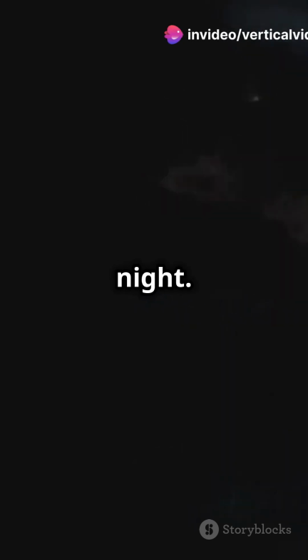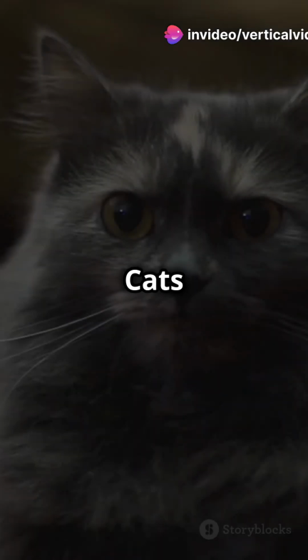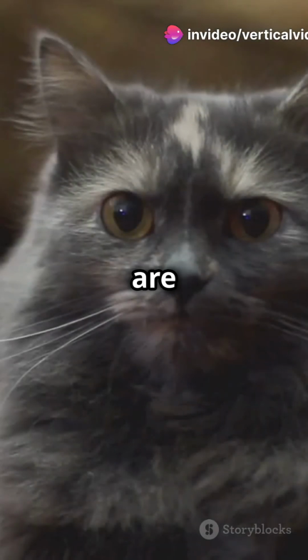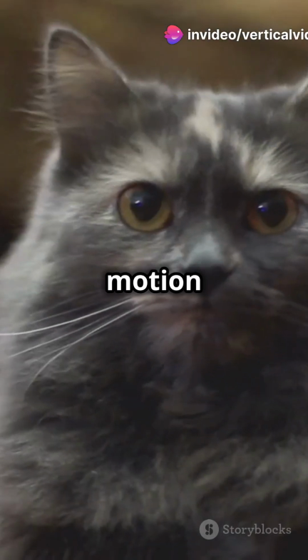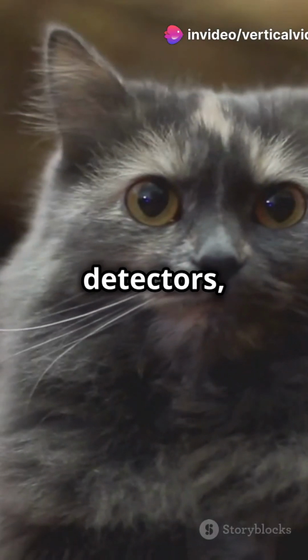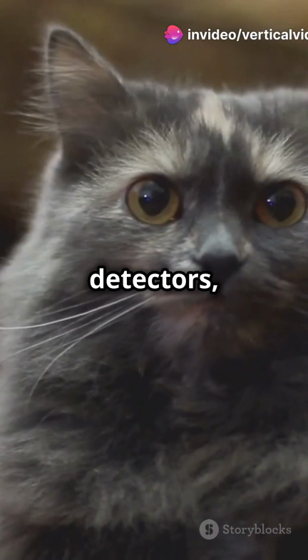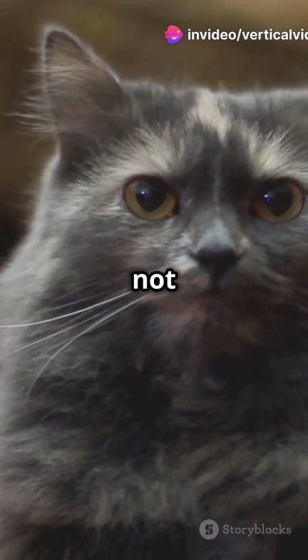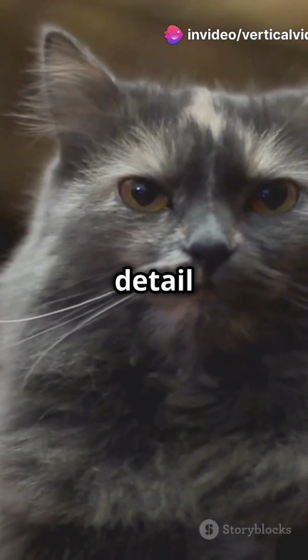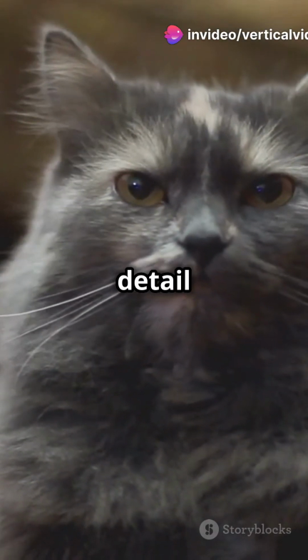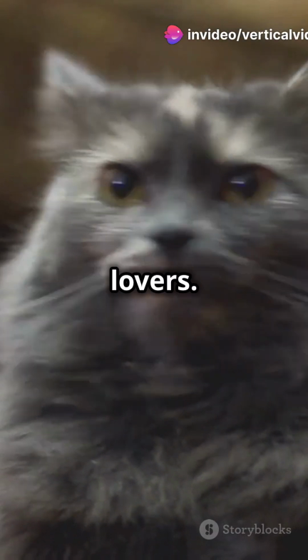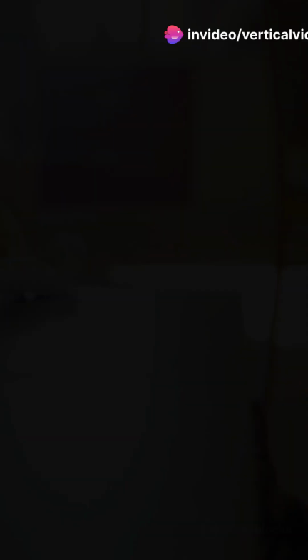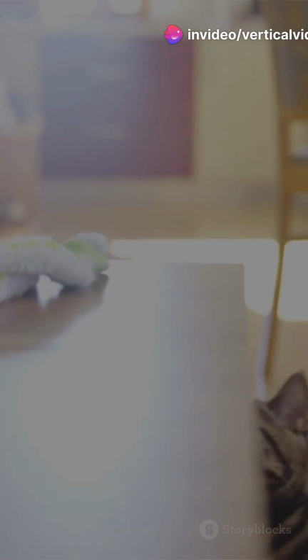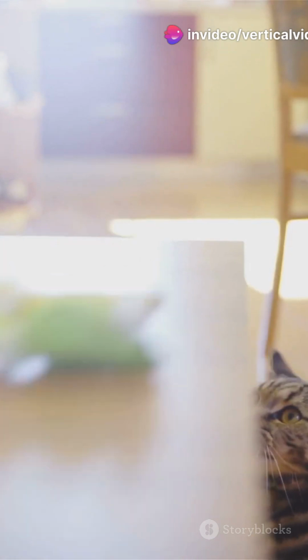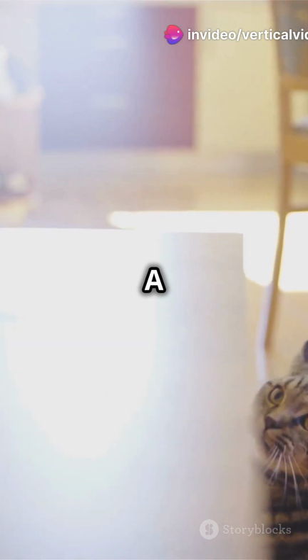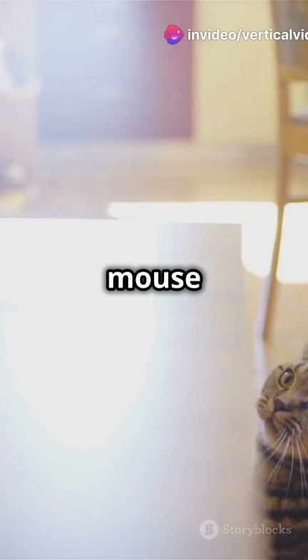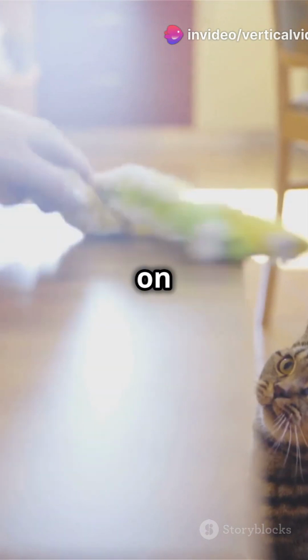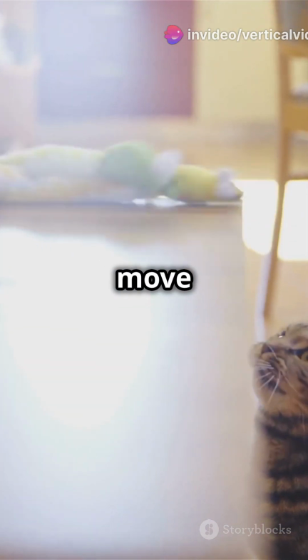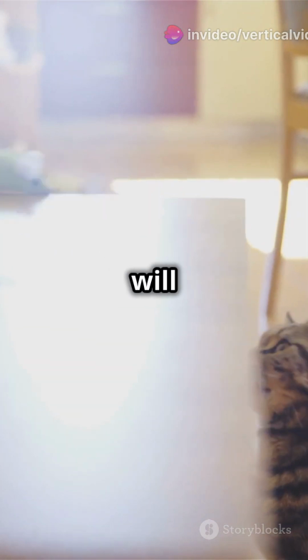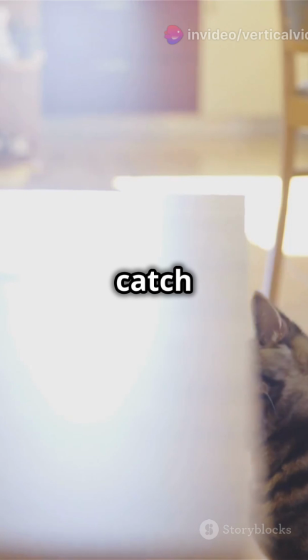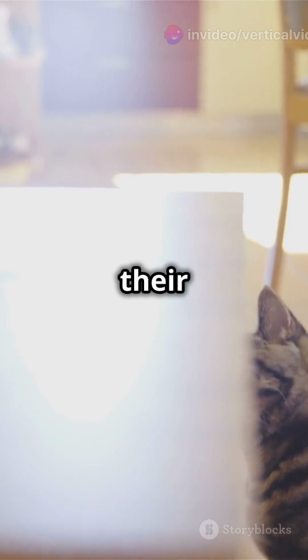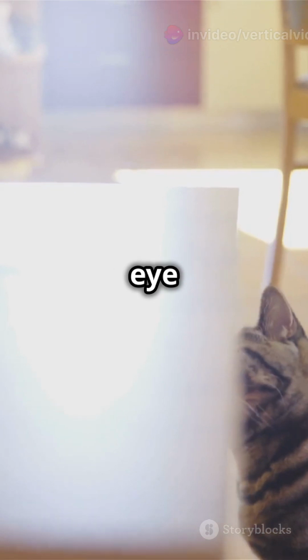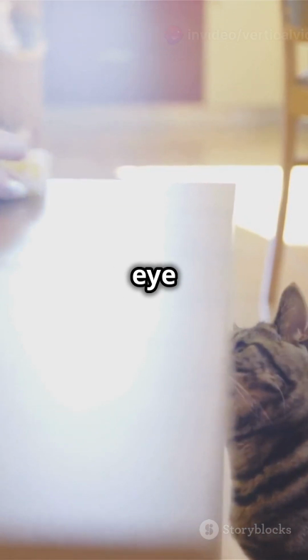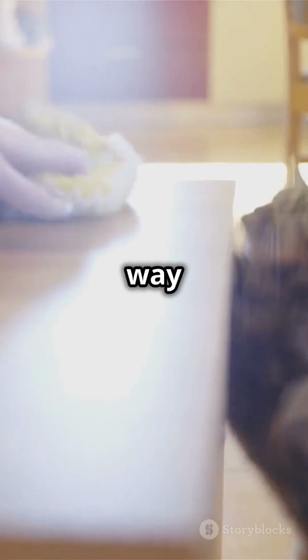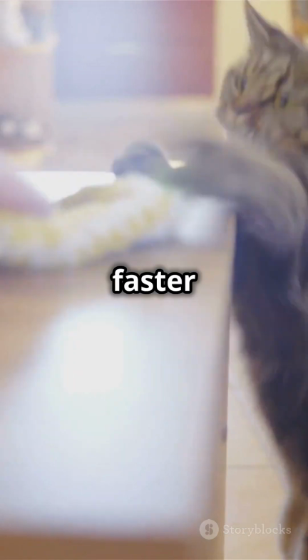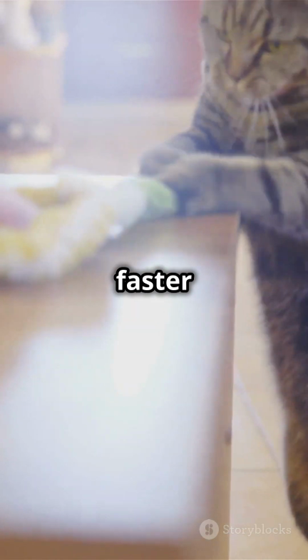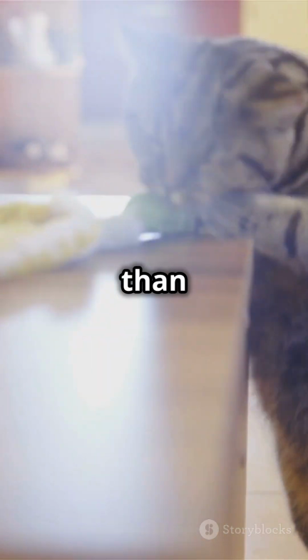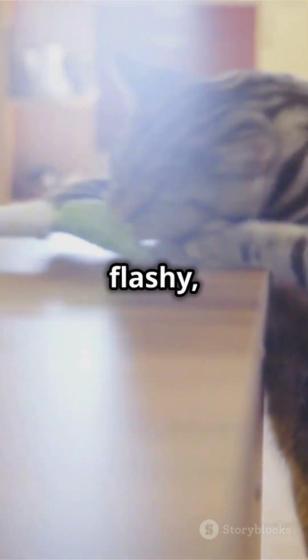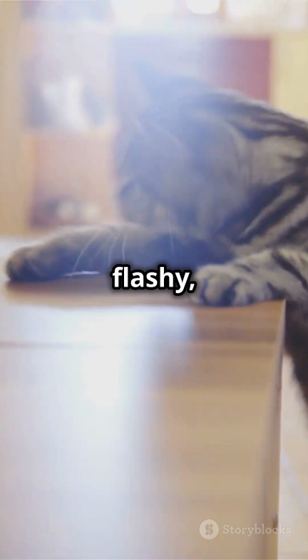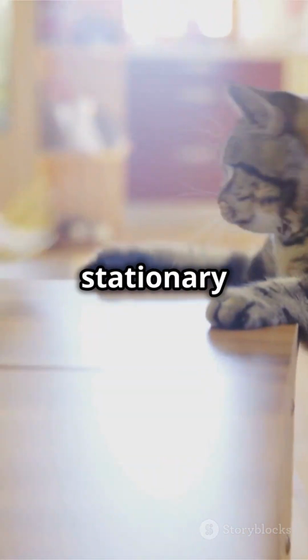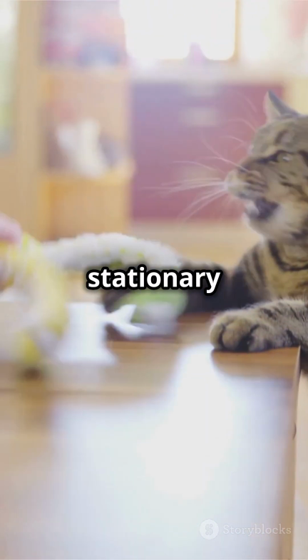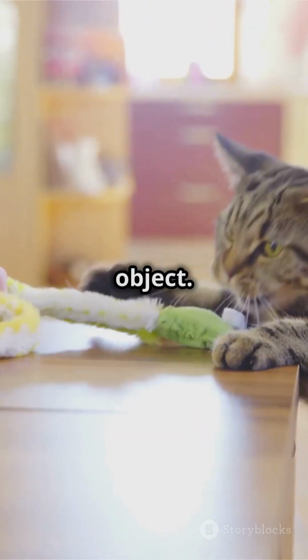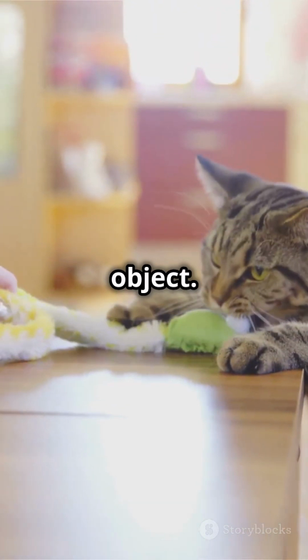Cats are motion detectors, not detail lovers. A mouse on the move will catch their eye way faster than a flashy stationary object.